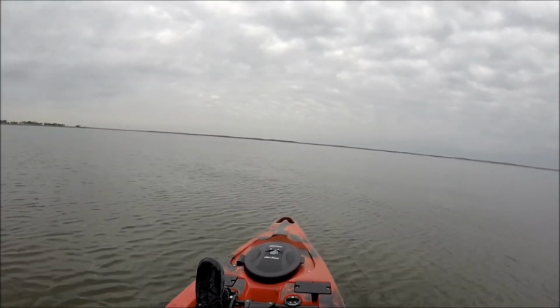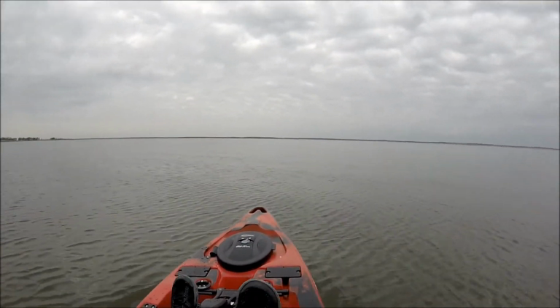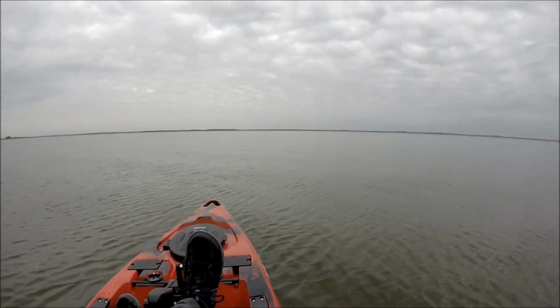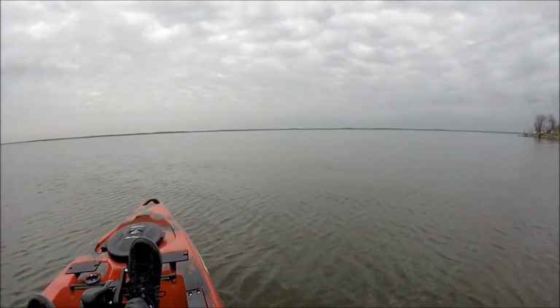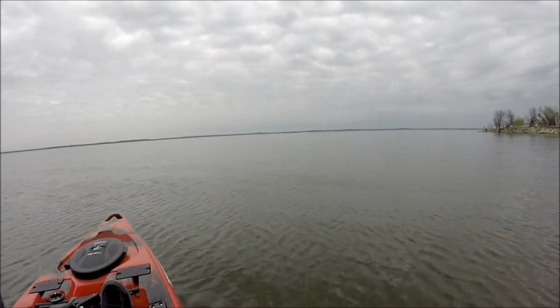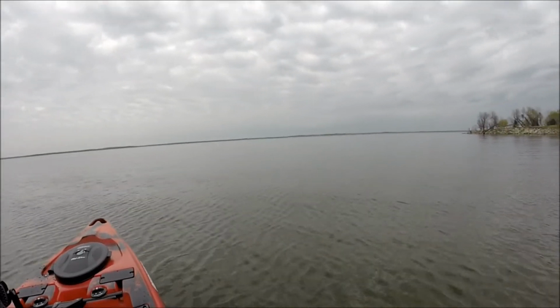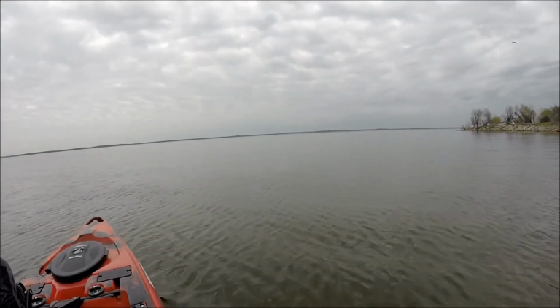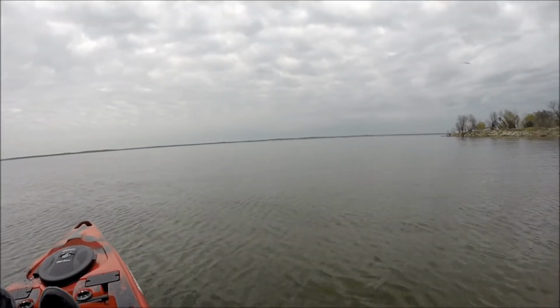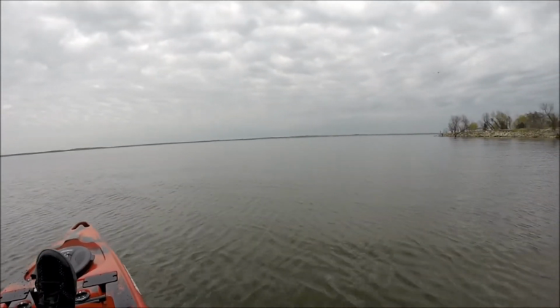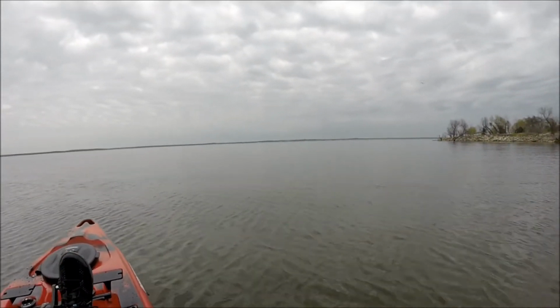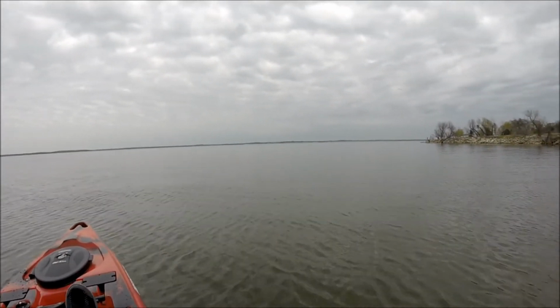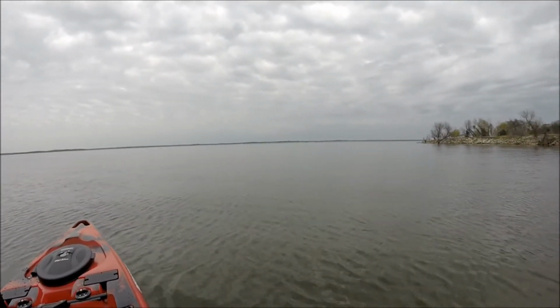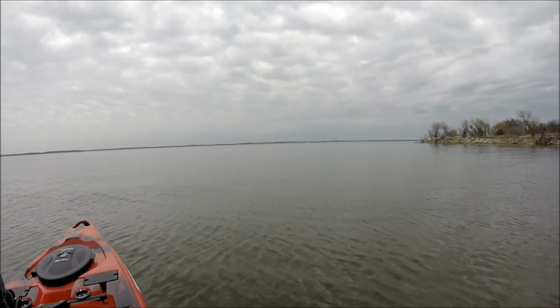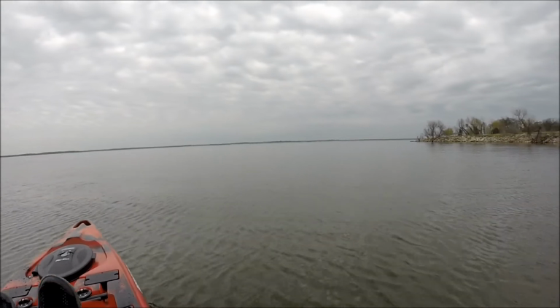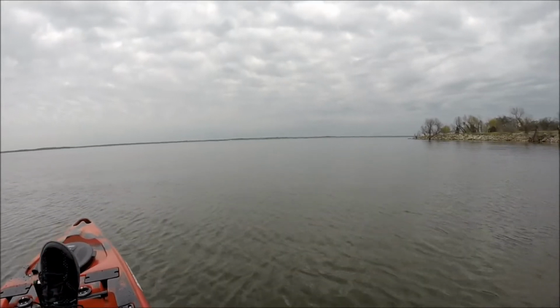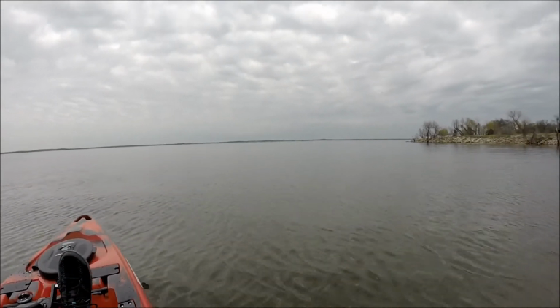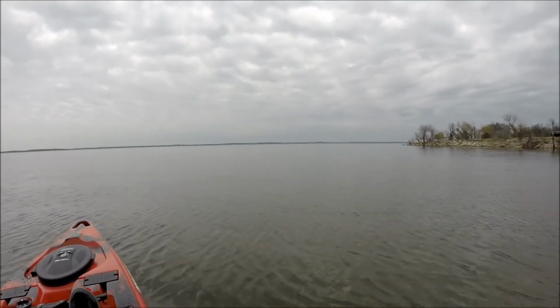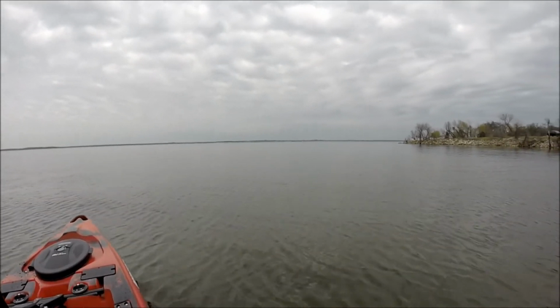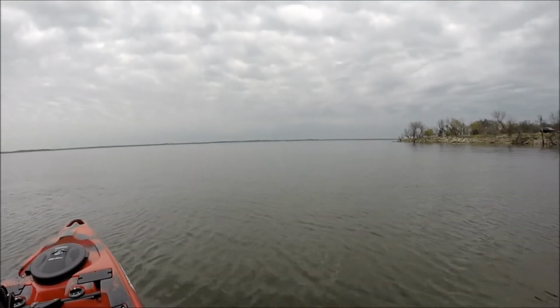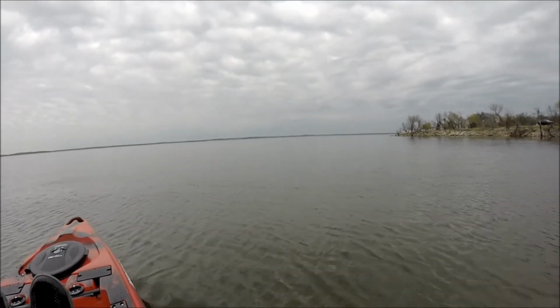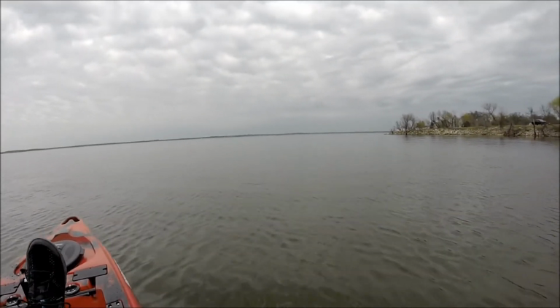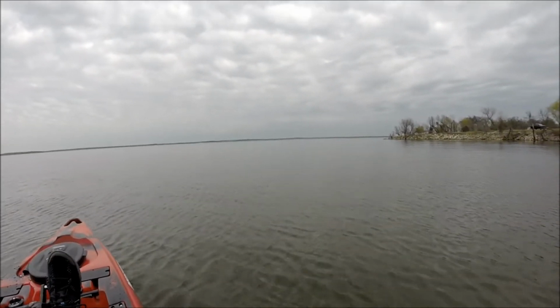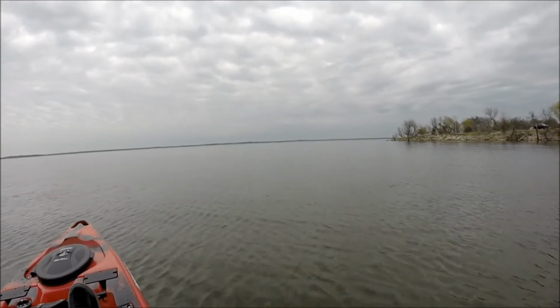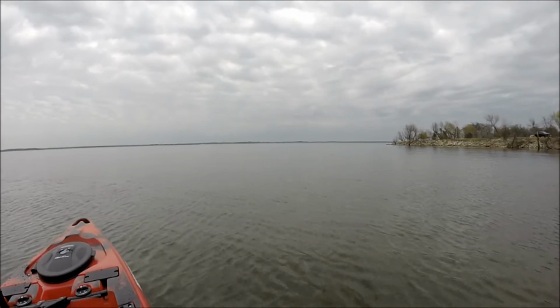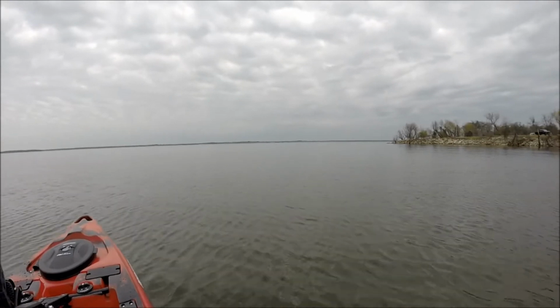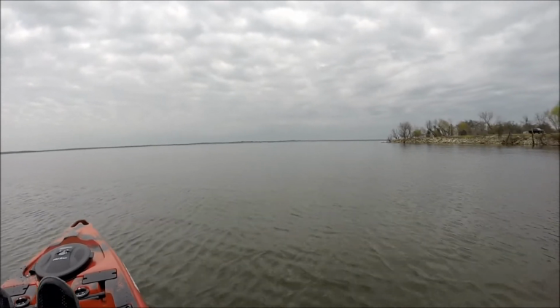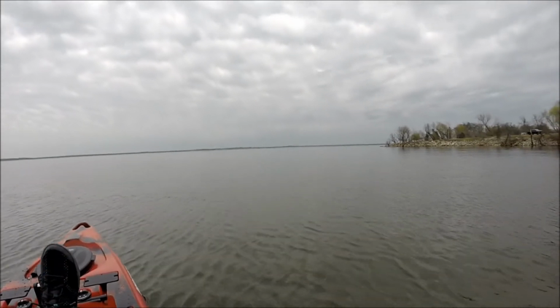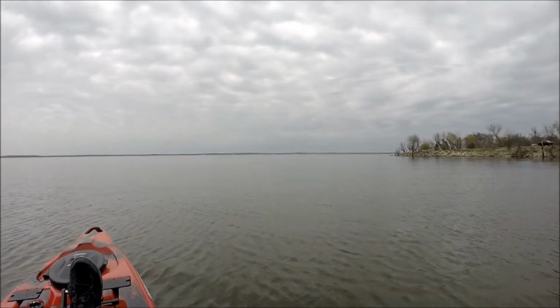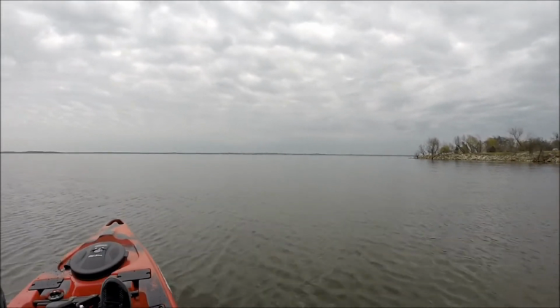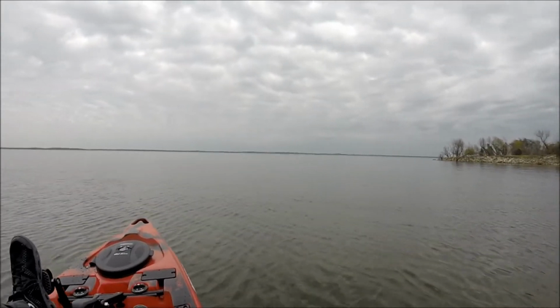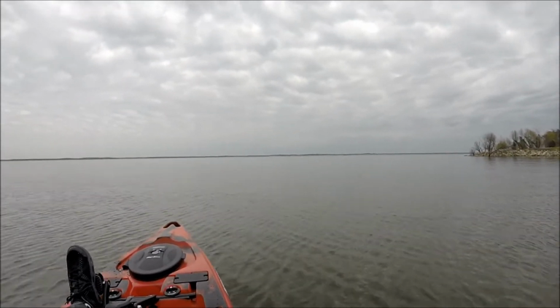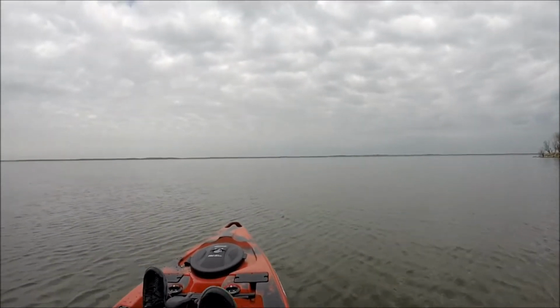When you get back out into open water, back towards the spillway, it gets a little bit choppier just because of the winds and breezes. But this little point here by the boat ramp sure does a good job of blocking it, makes it really nice and smooth over here.